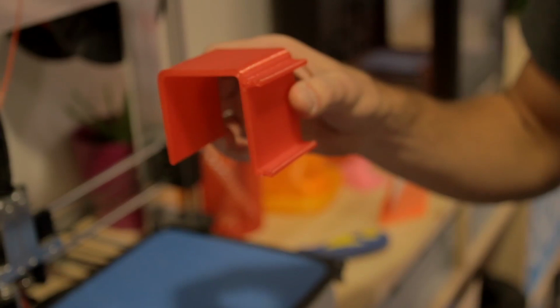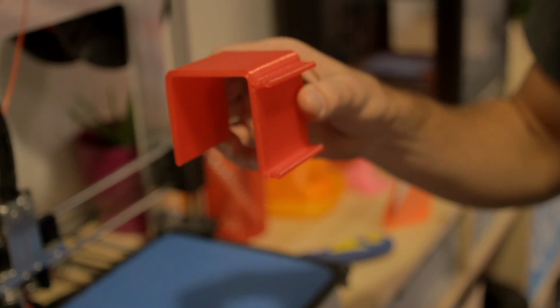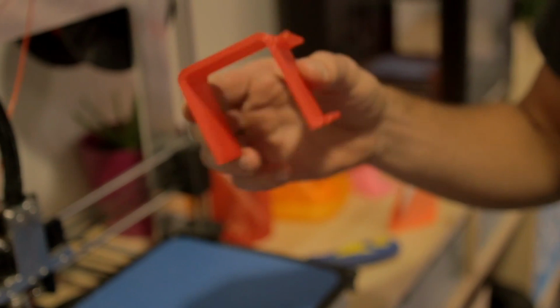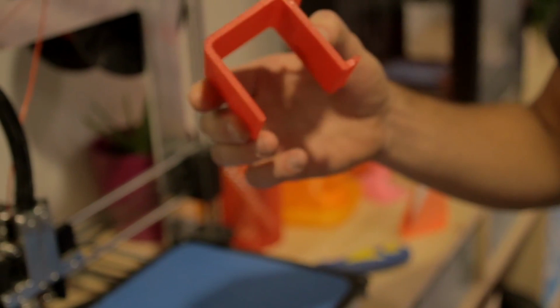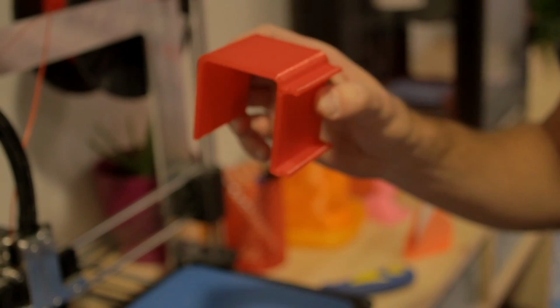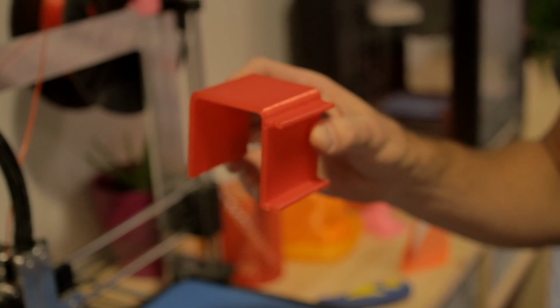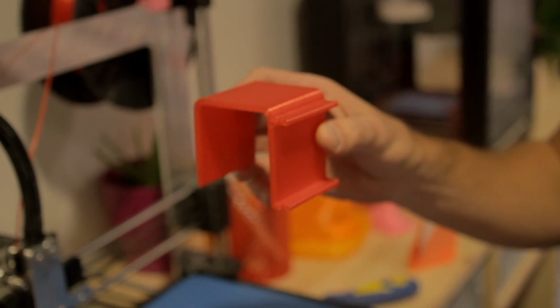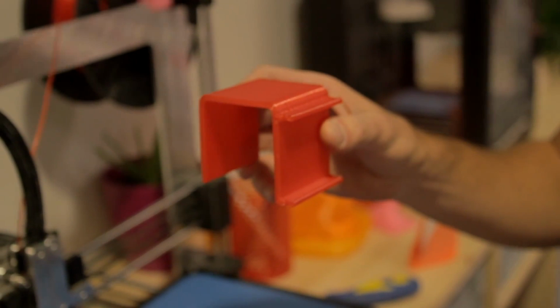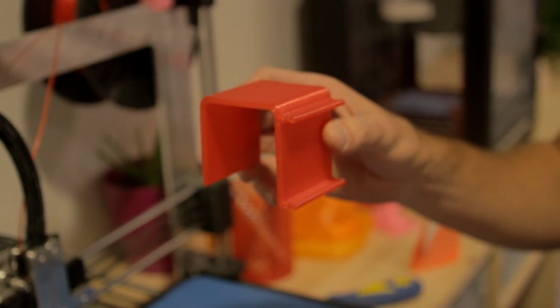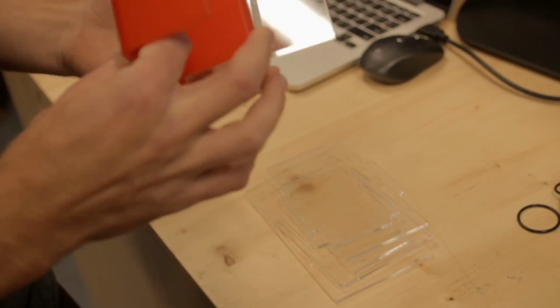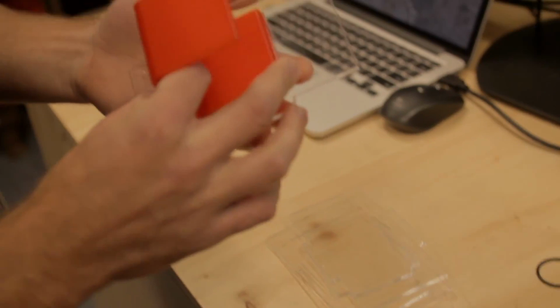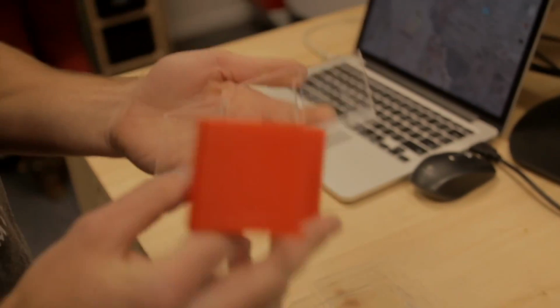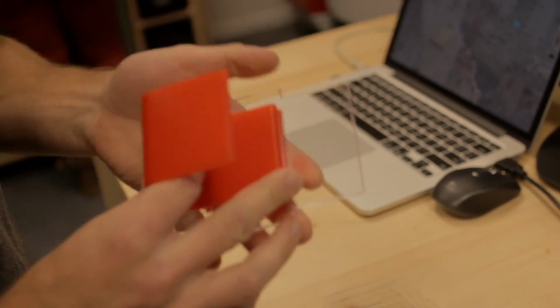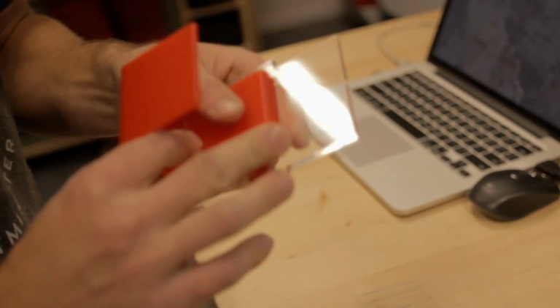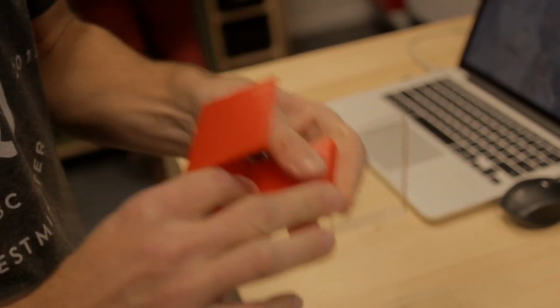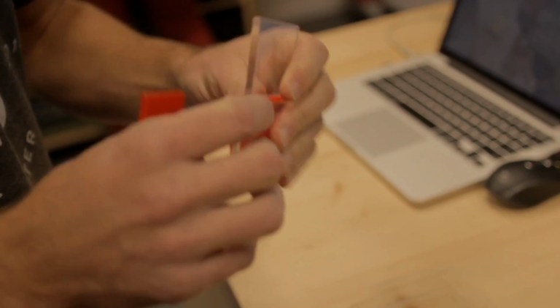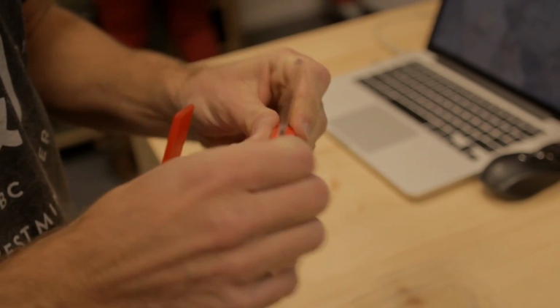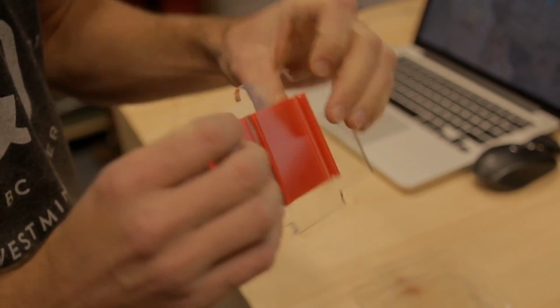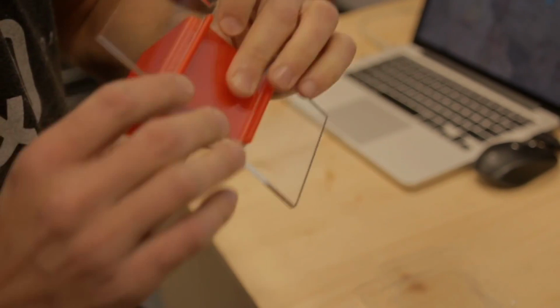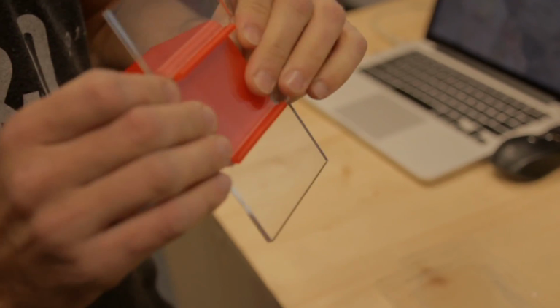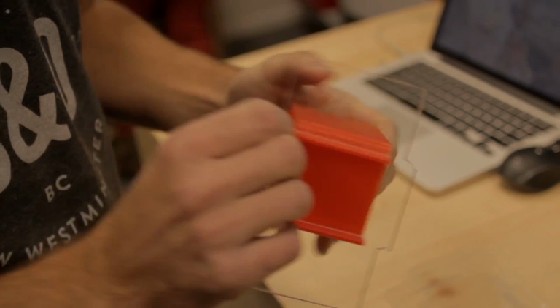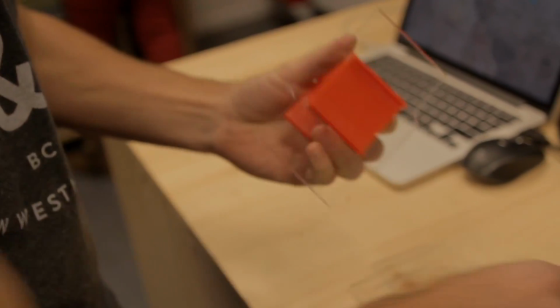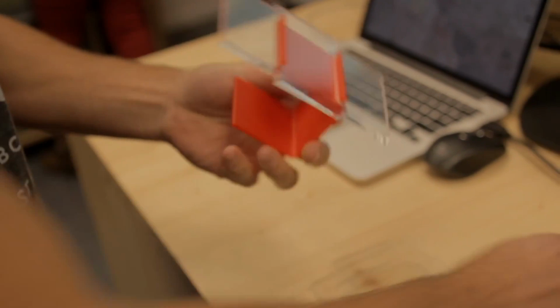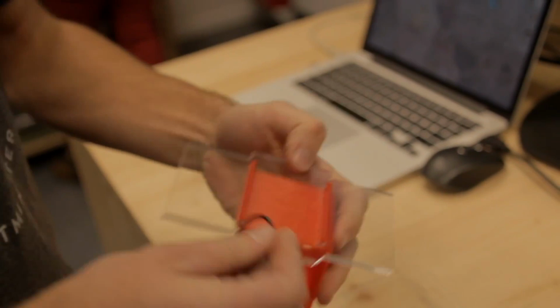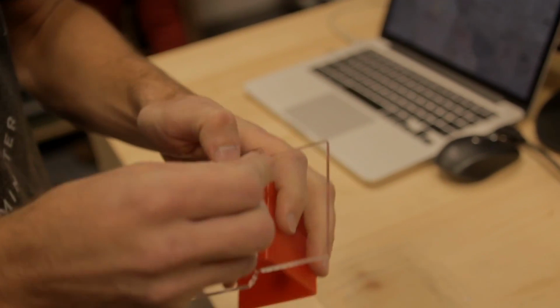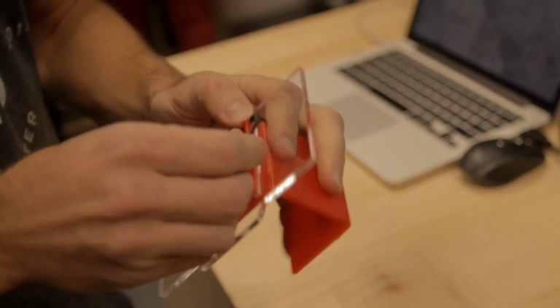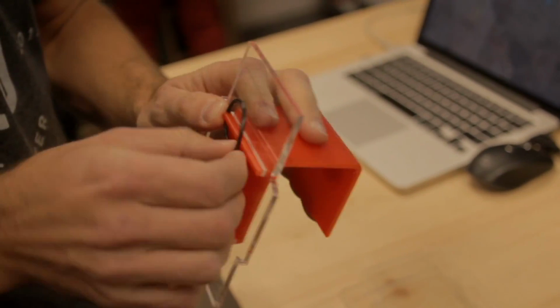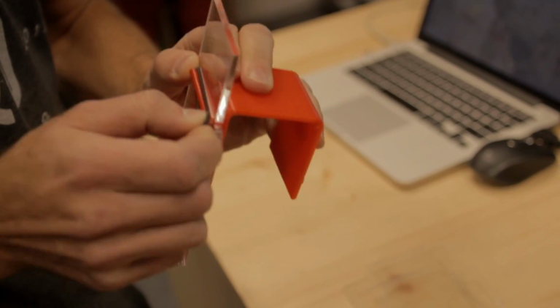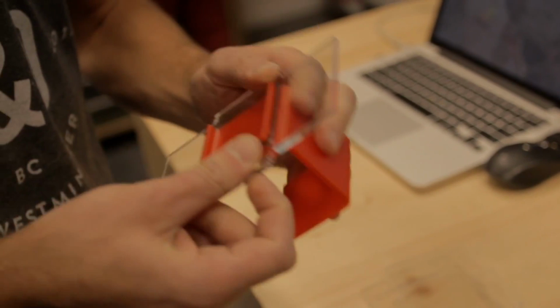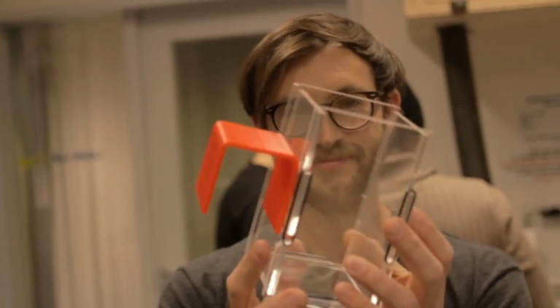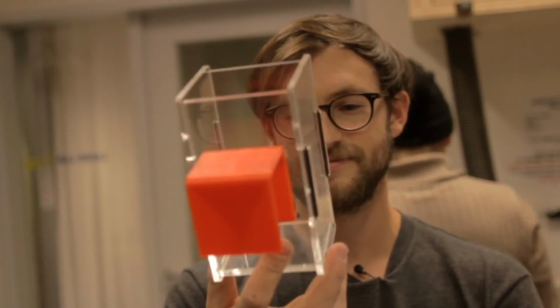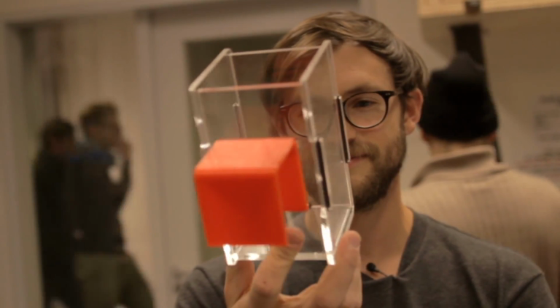Our print has finished. We just got to assemble it with our laser-cut box. Everything was designed to fit together through these slots using elastics — there's our finished box.